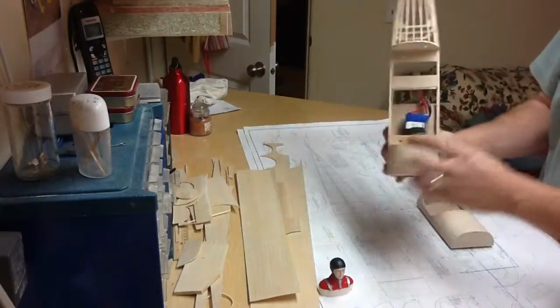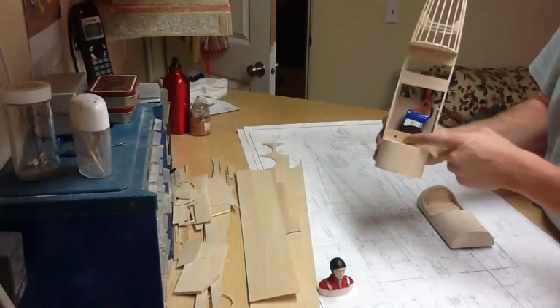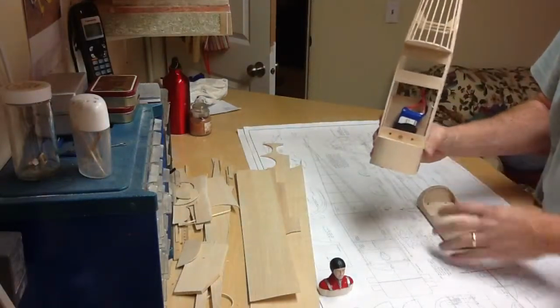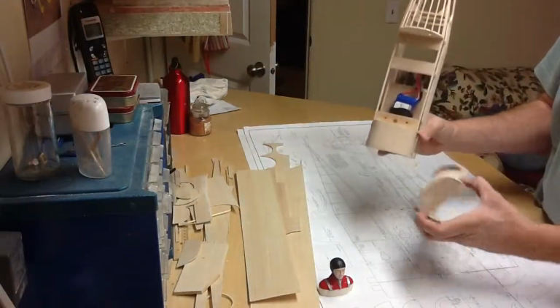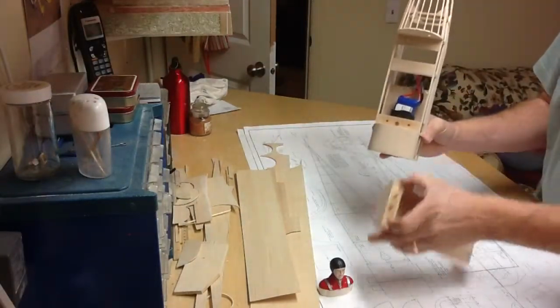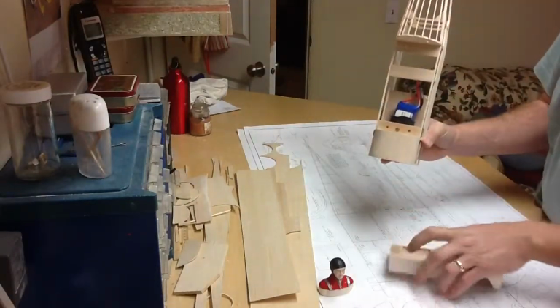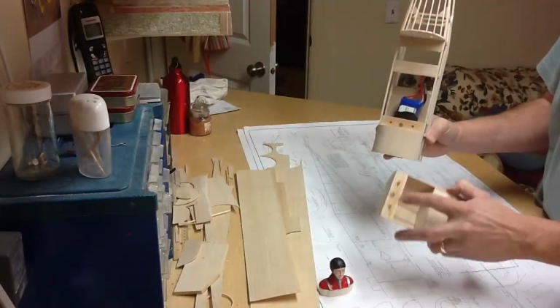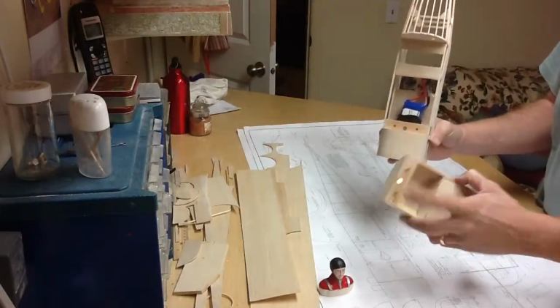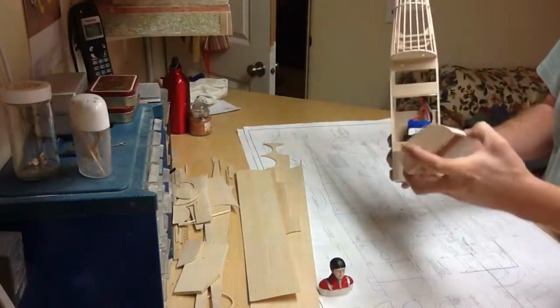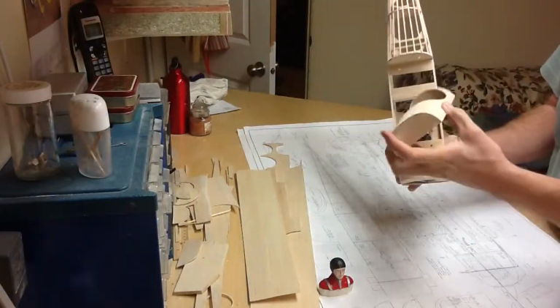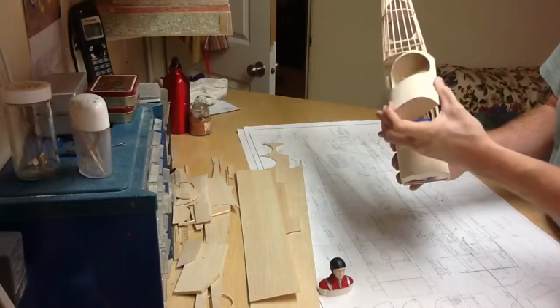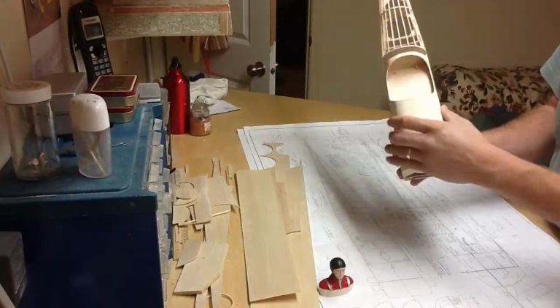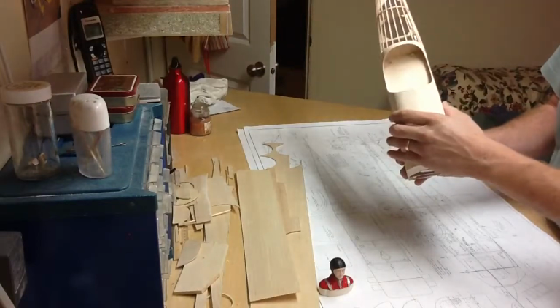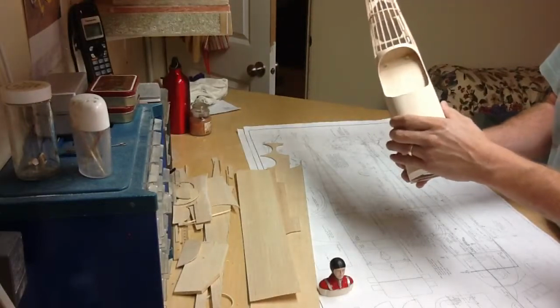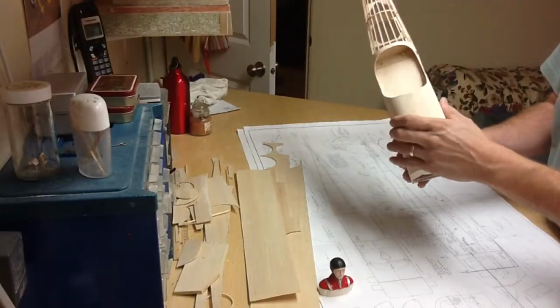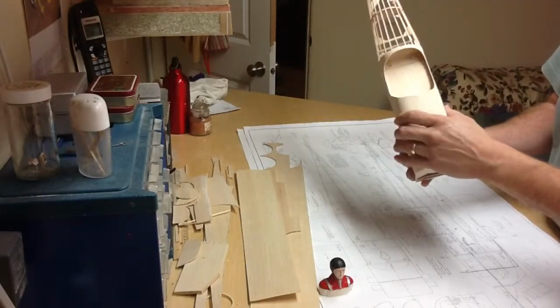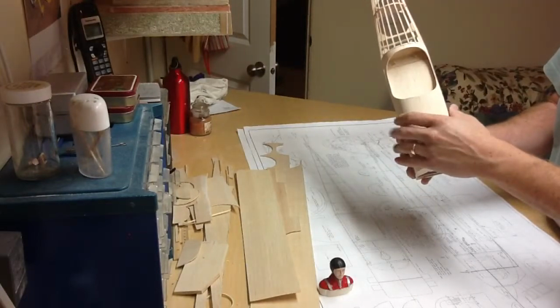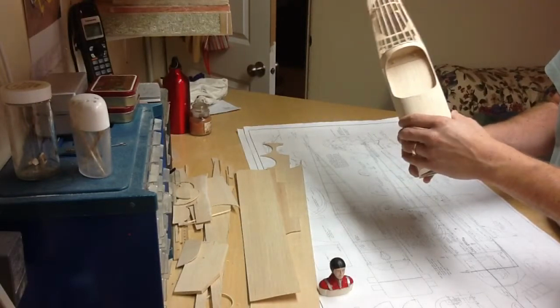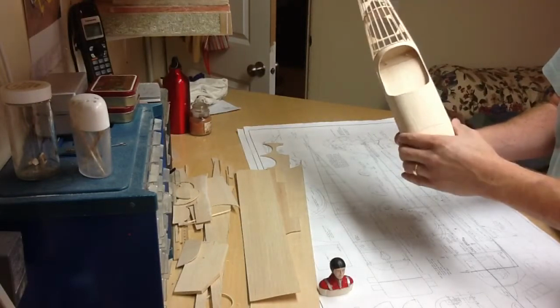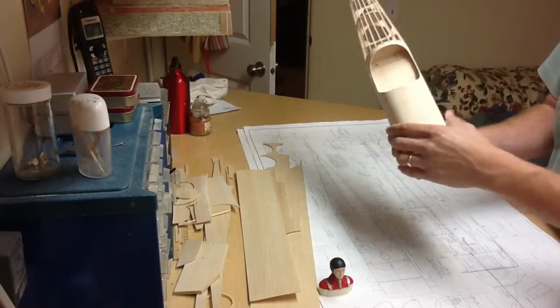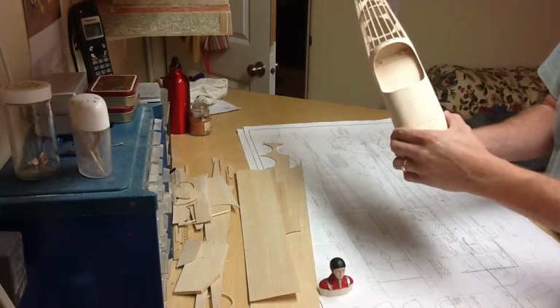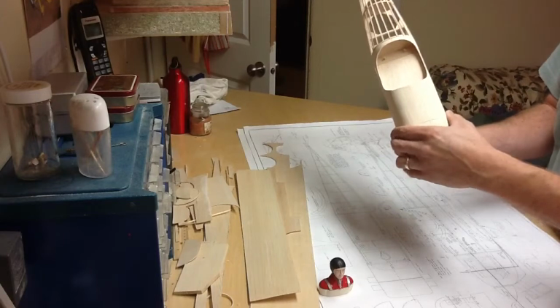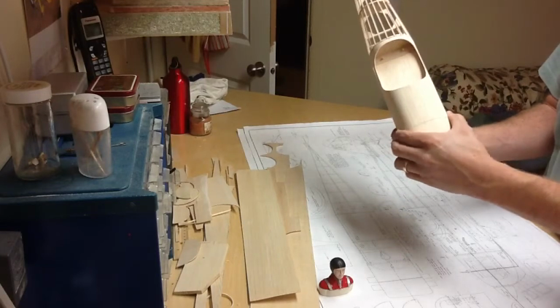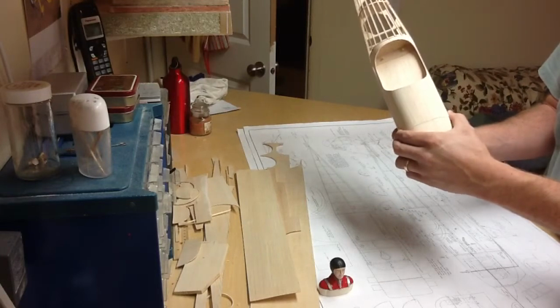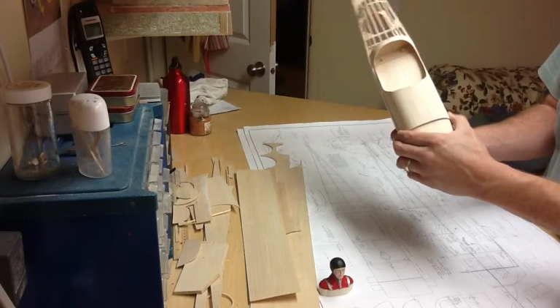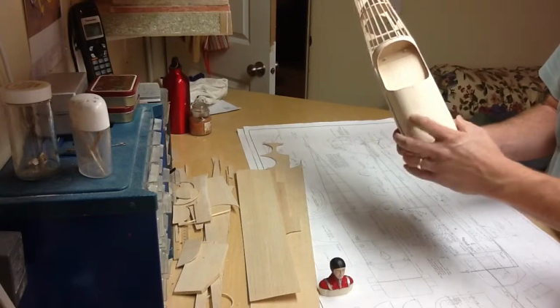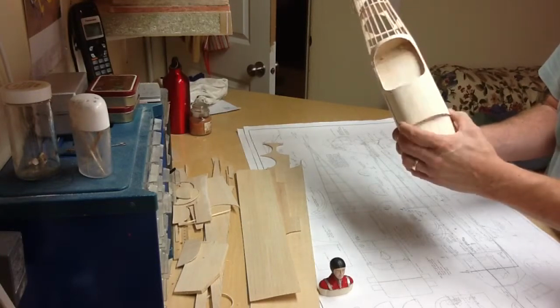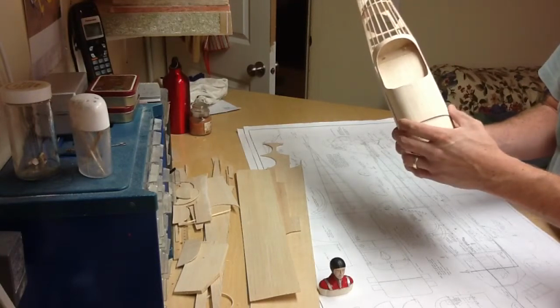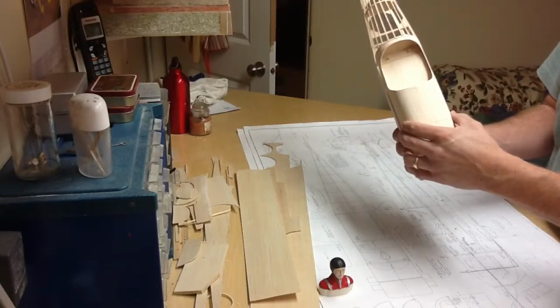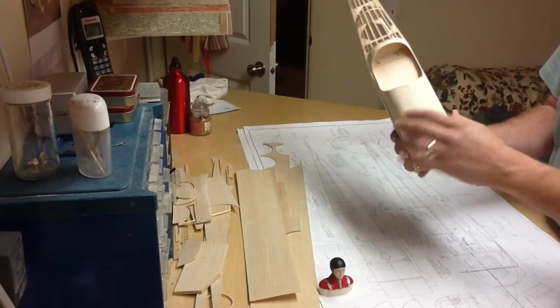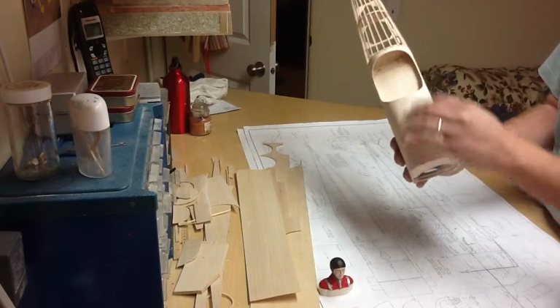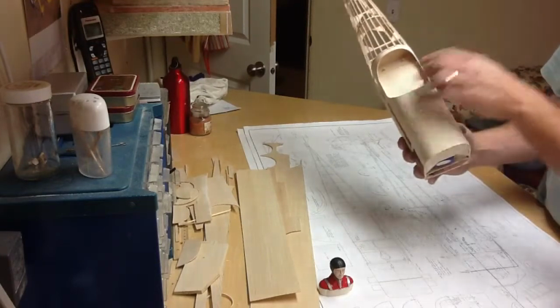I put a magnet here and there, and that keeps the nose down. I was finding the nose was lifting up, so that'll keep that nose nice. I'm pulling it right now and it's really holding it.